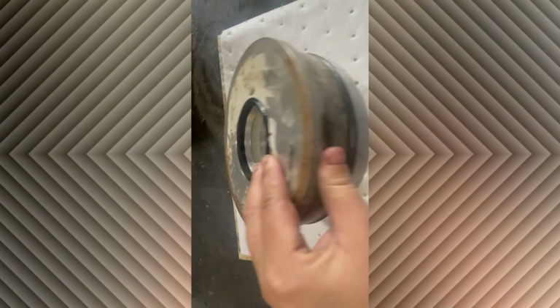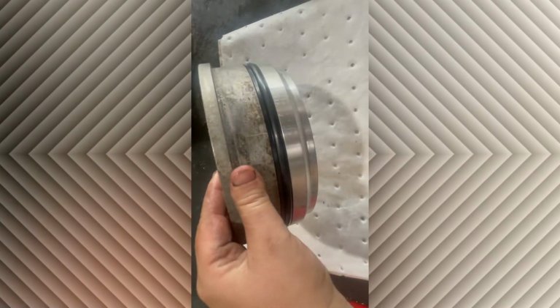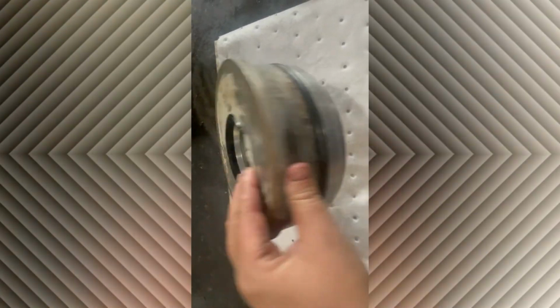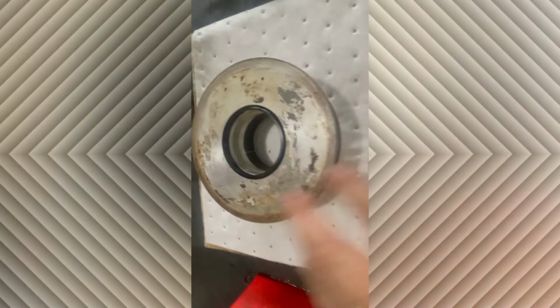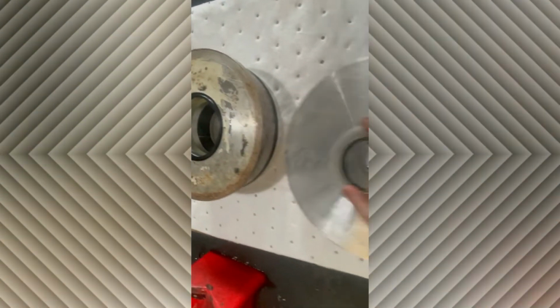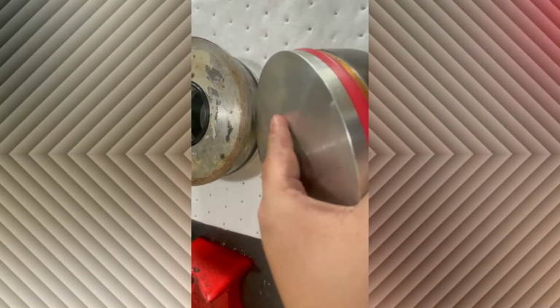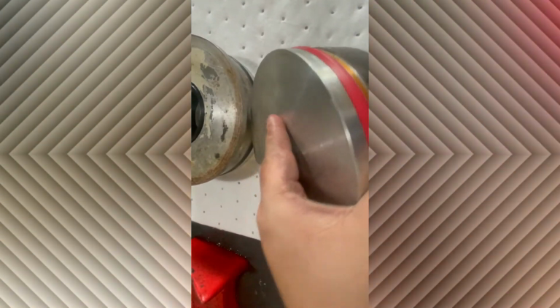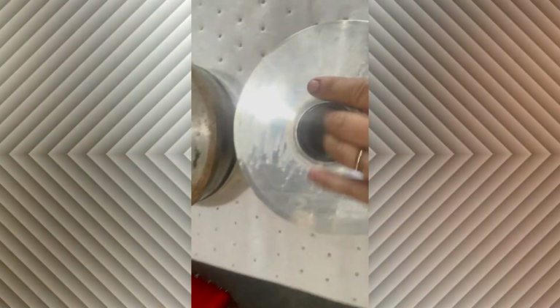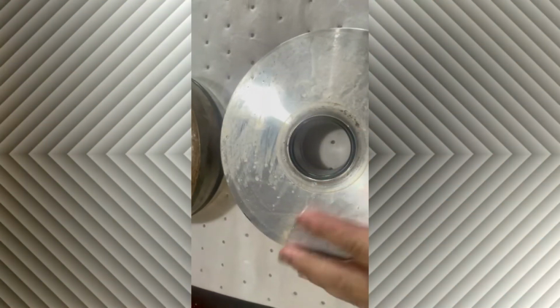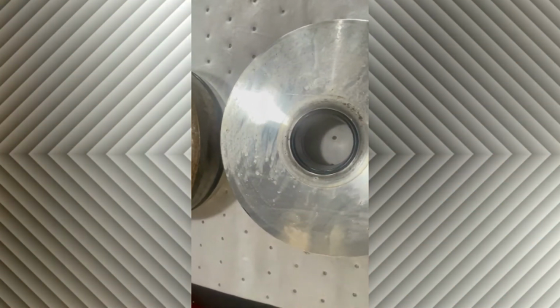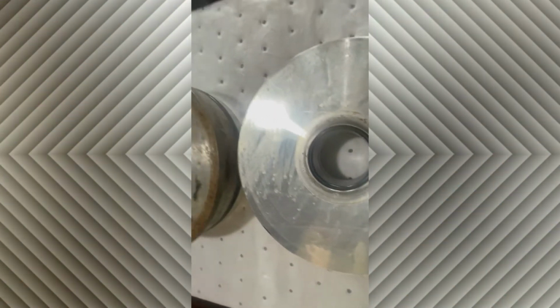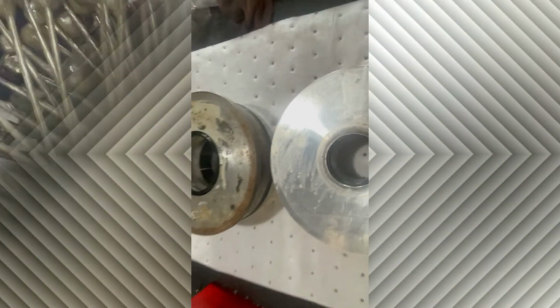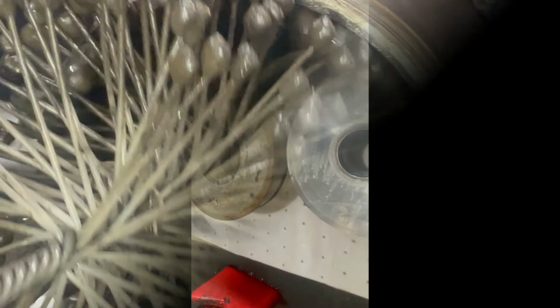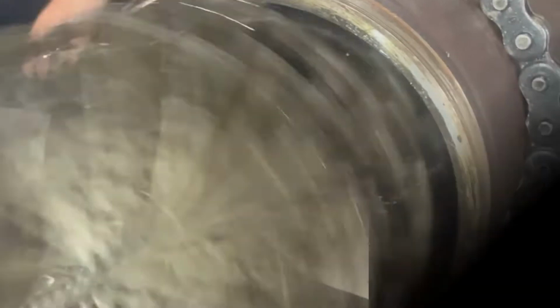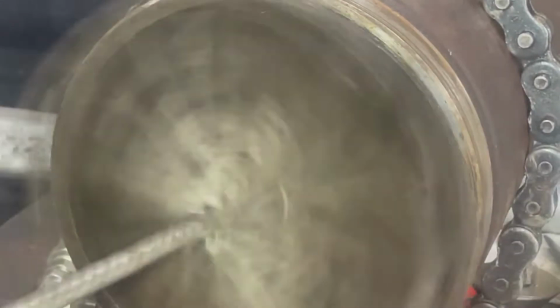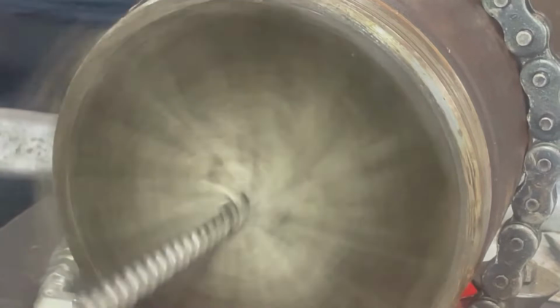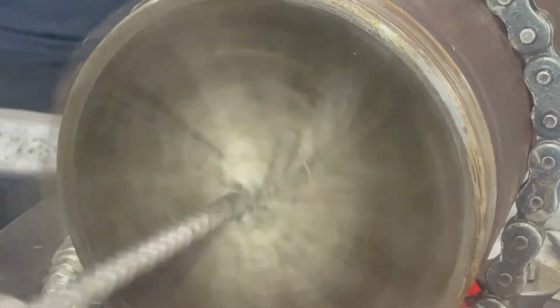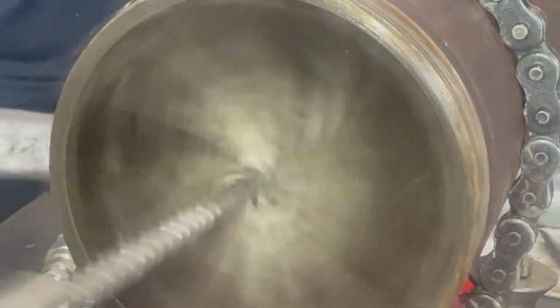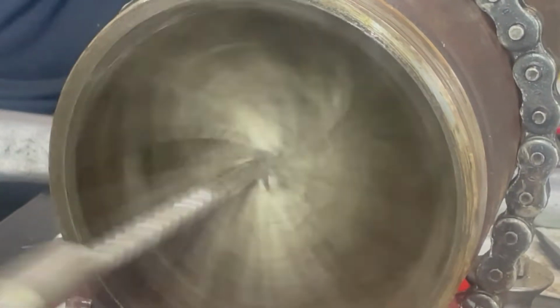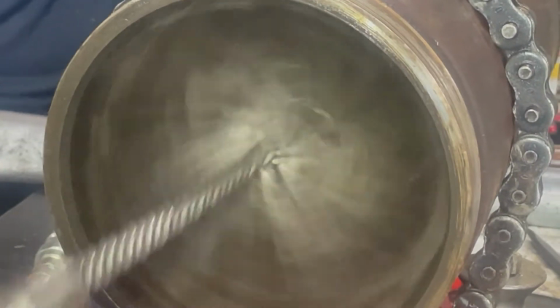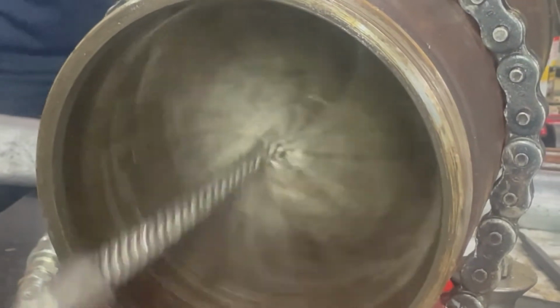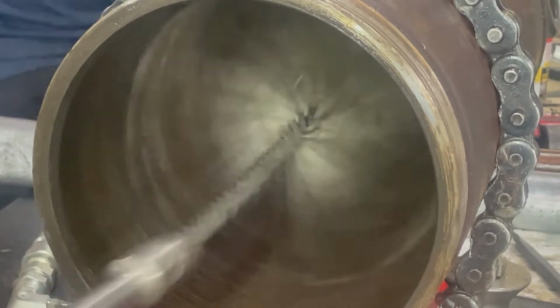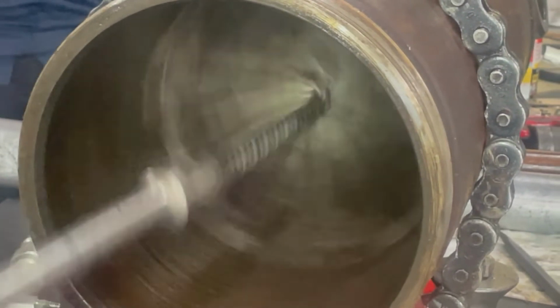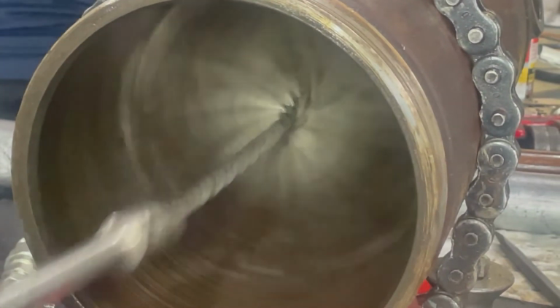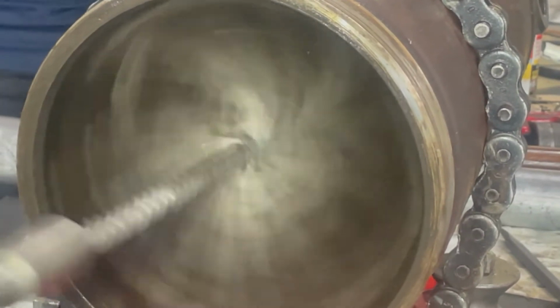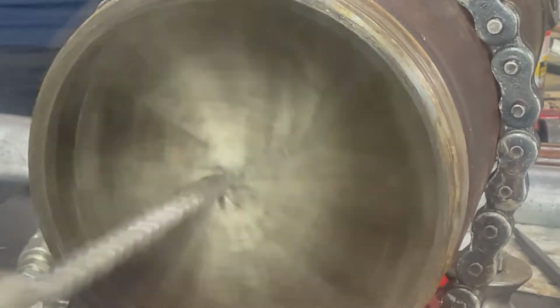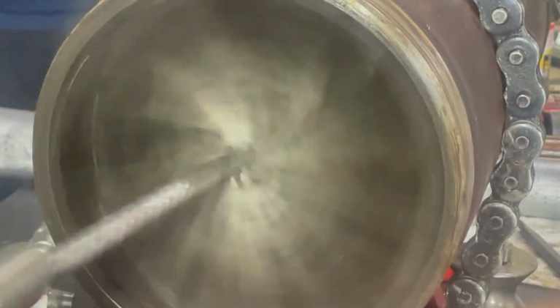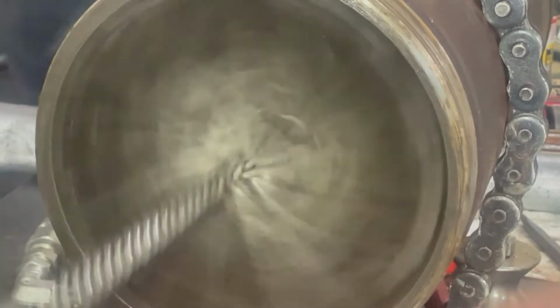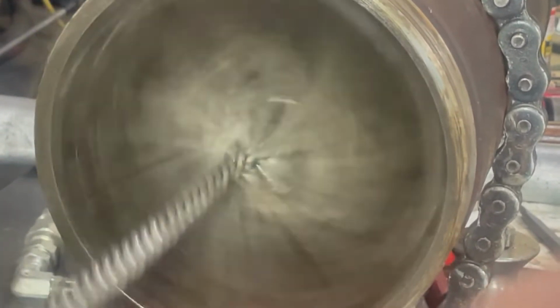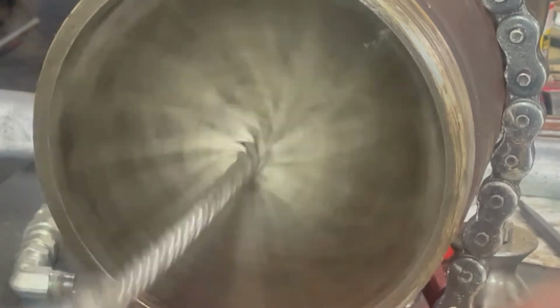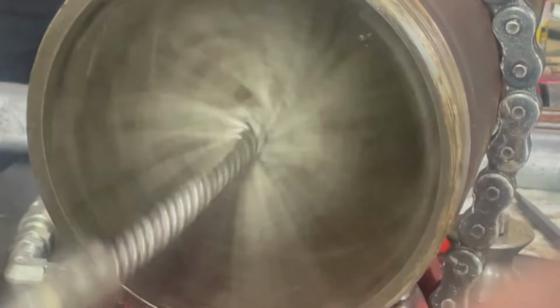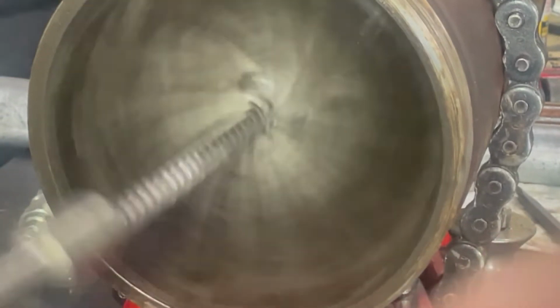And there it is all rebuilt and a brand new piston seal. Now all that's left to do is hone the barrel, make sure that's really clean, and clean up all the threads so that it goes back together nicely.